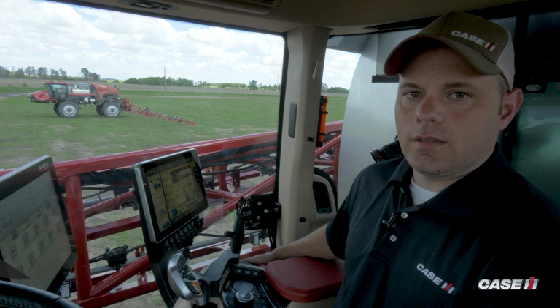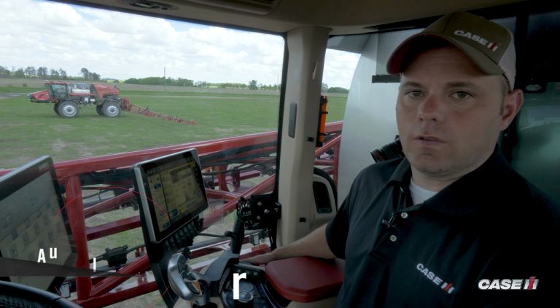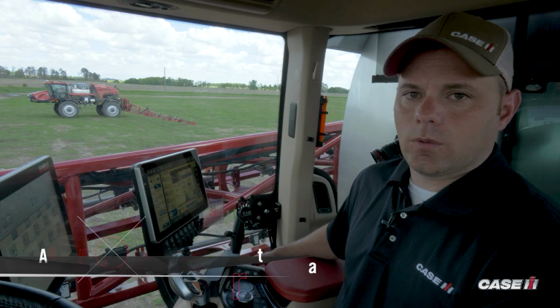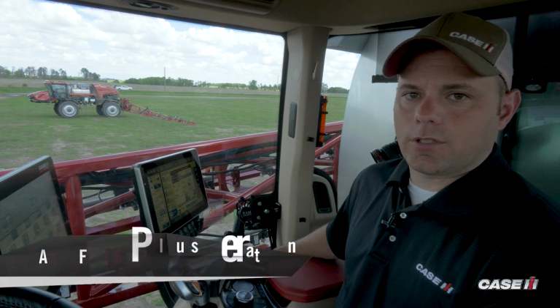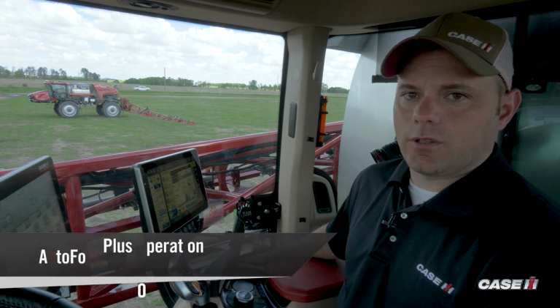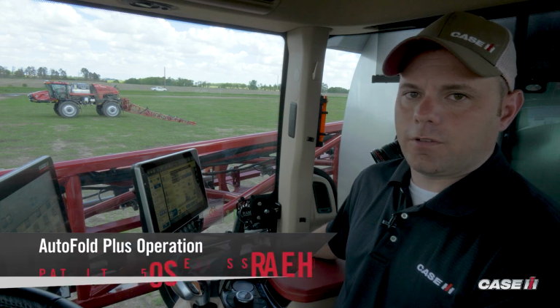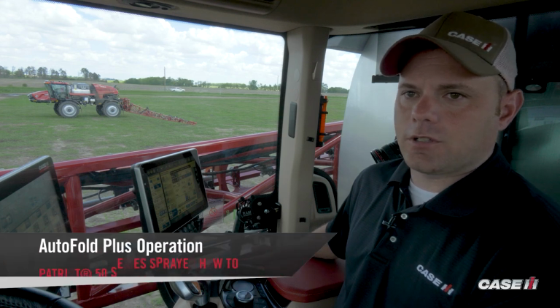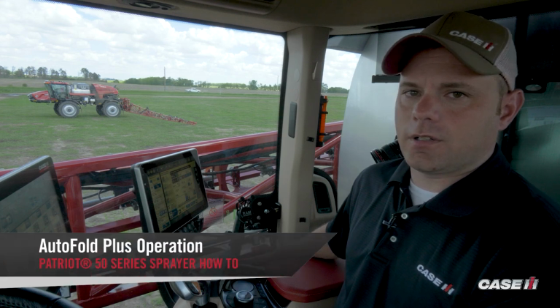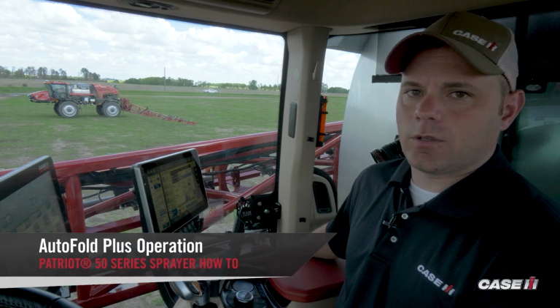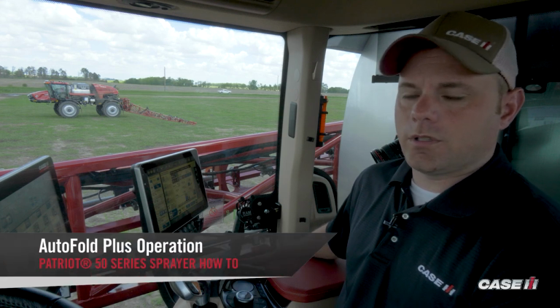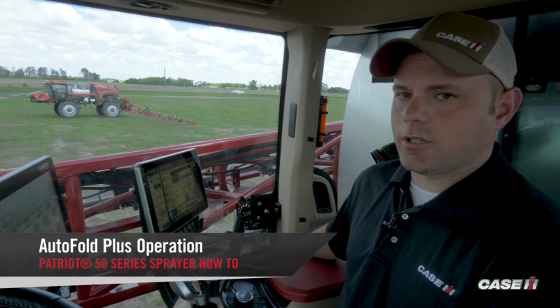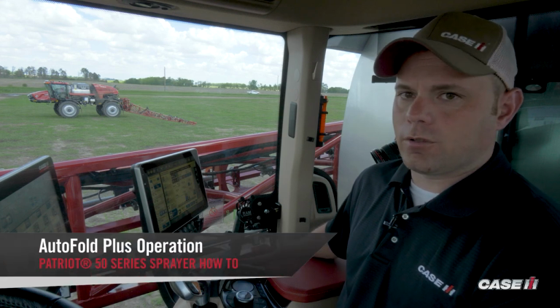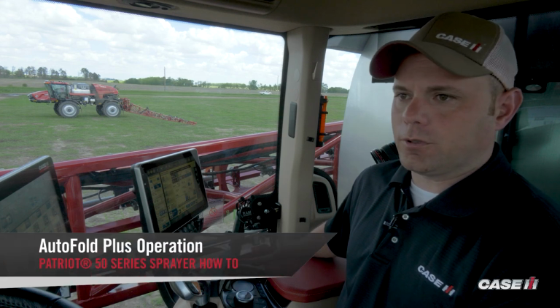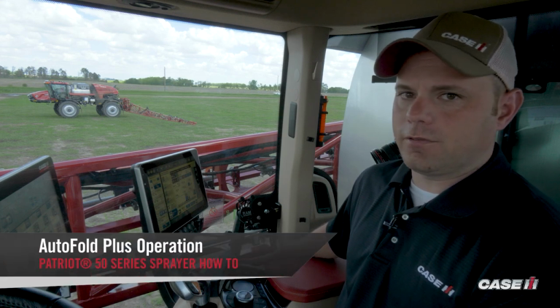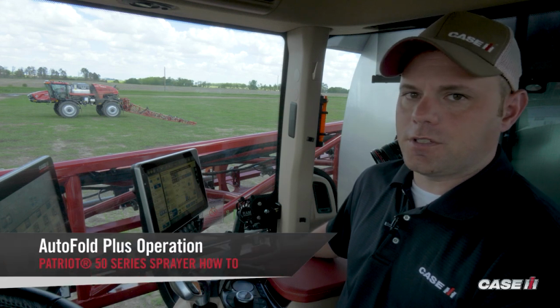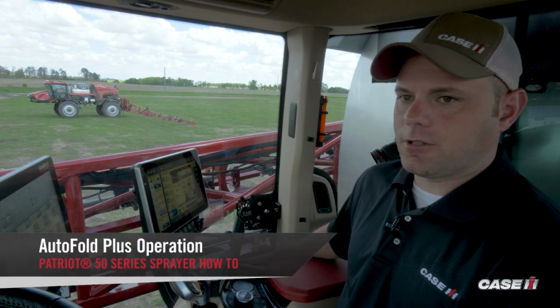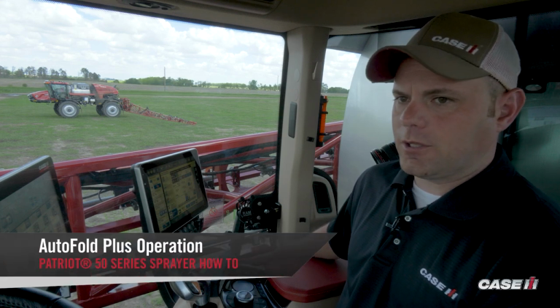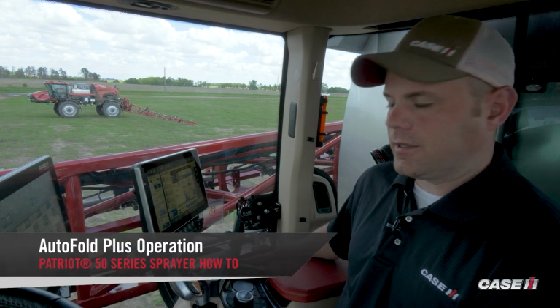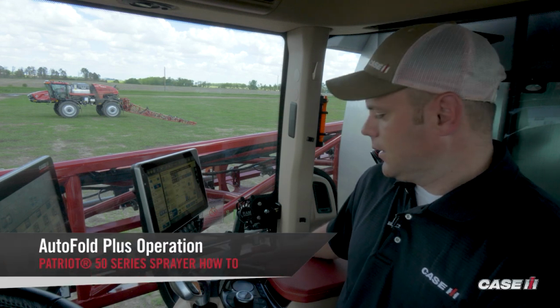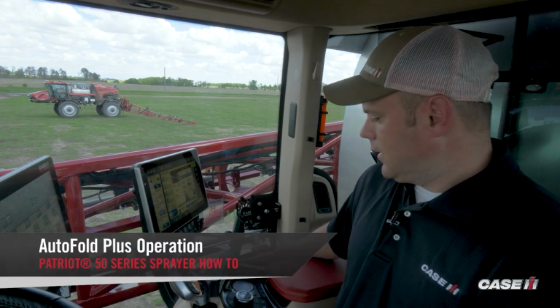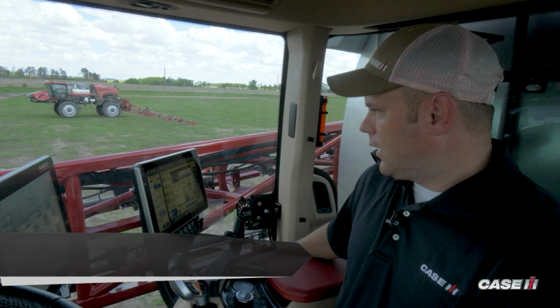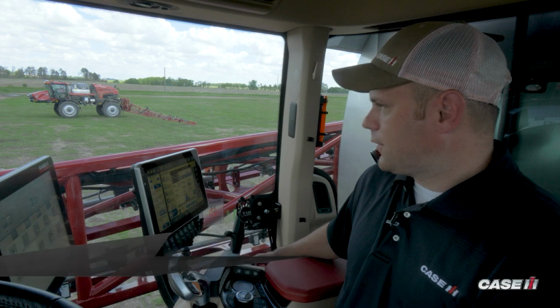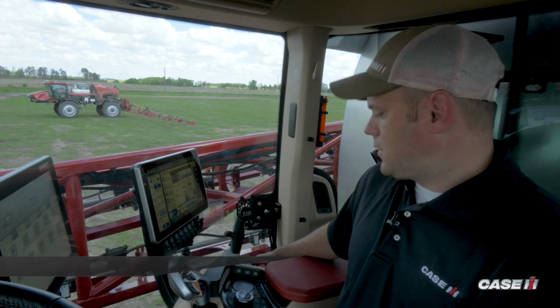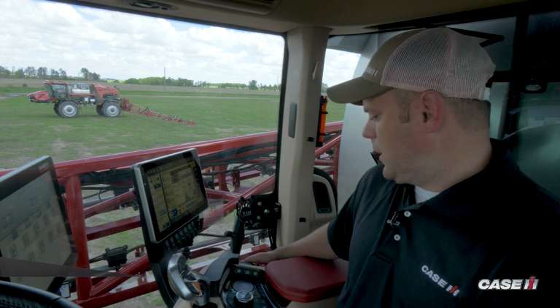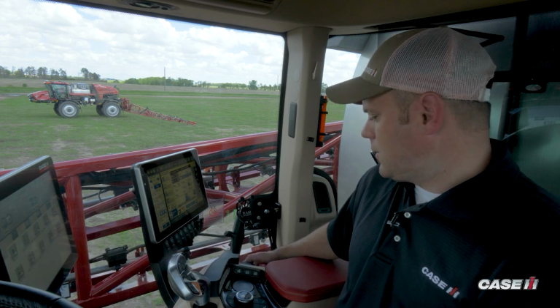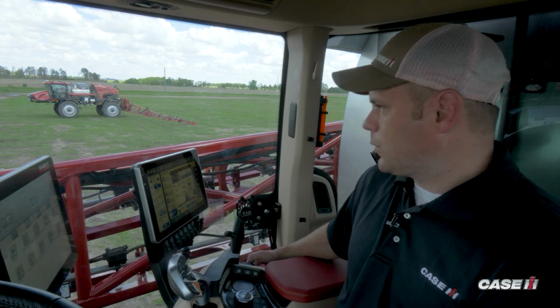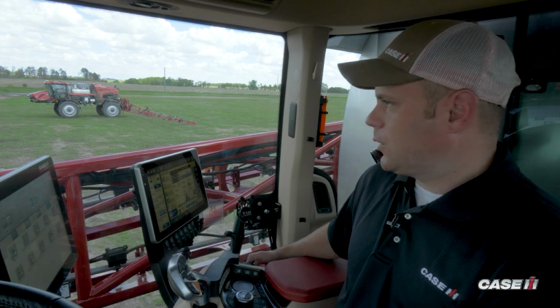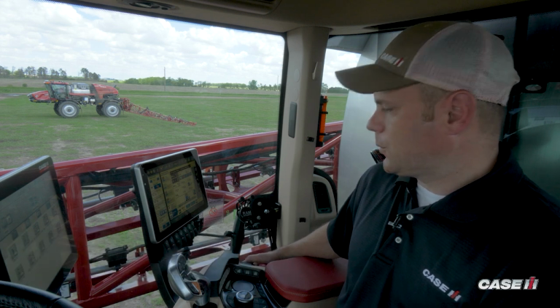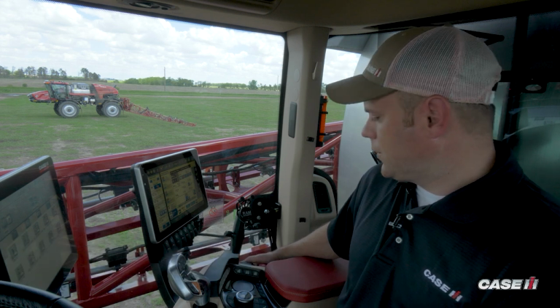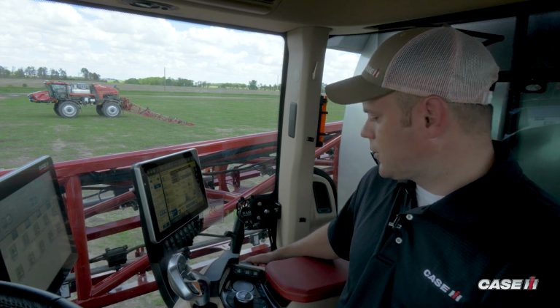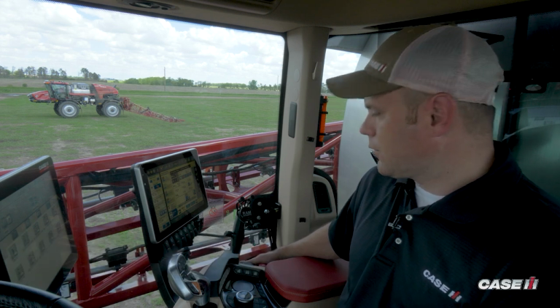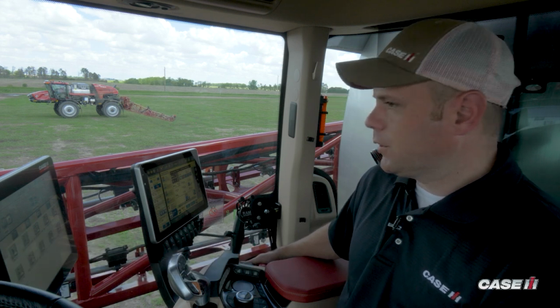In this video, we're going to show you the feature of our one-touch autofold on the 50 Series Patriot. All 50 Series Patriots will be equipped with one-touch autofold.